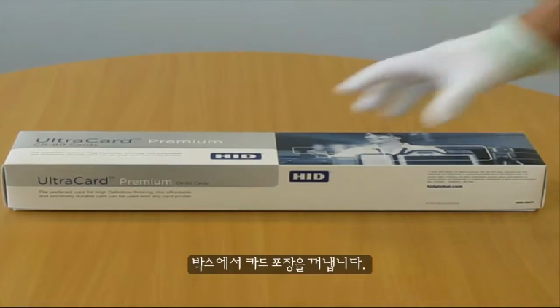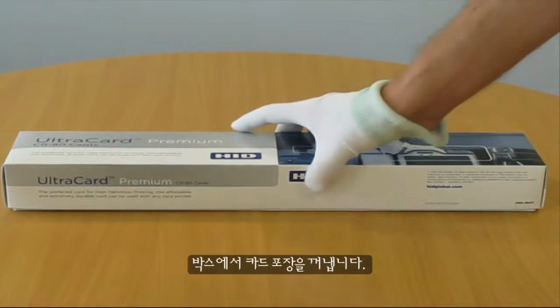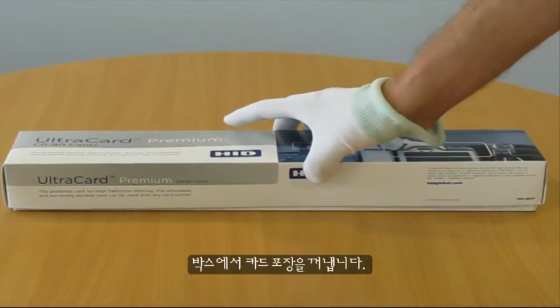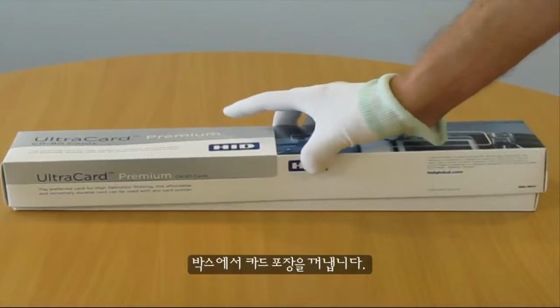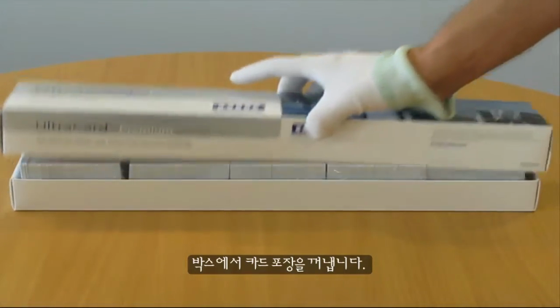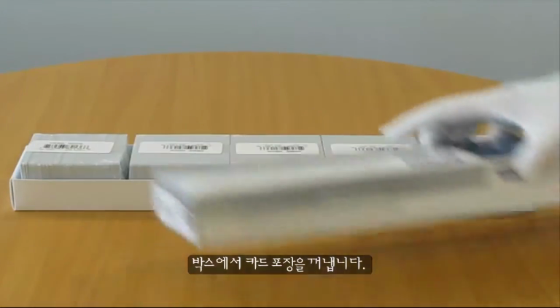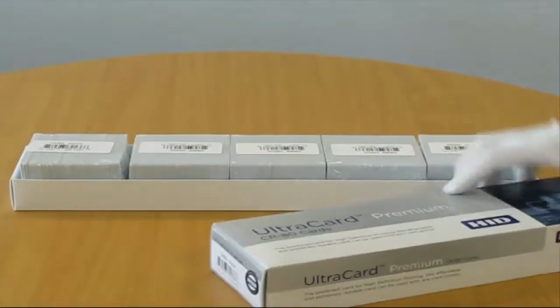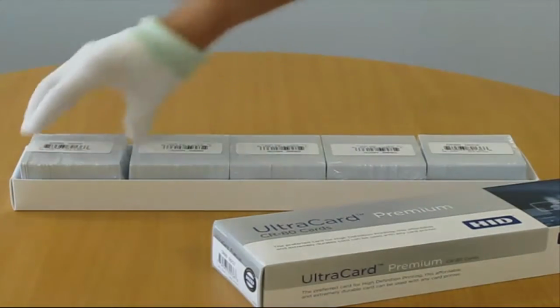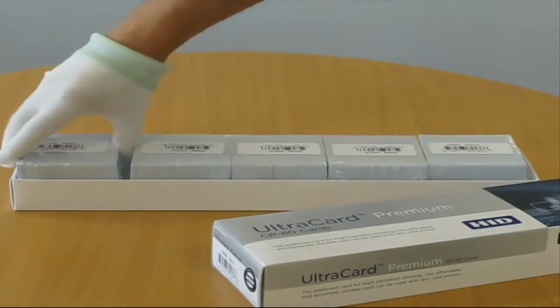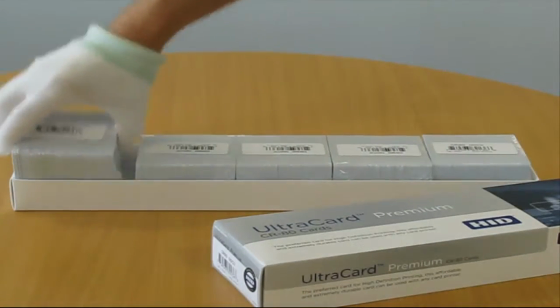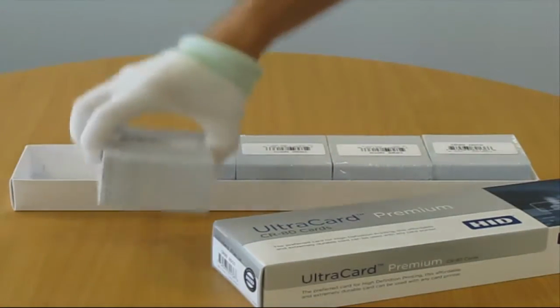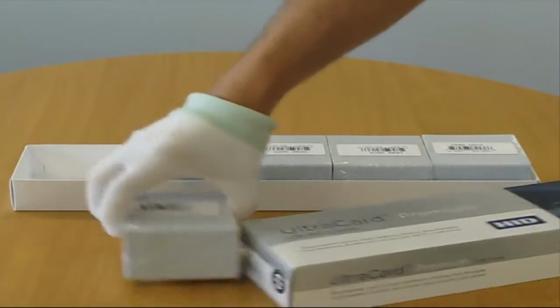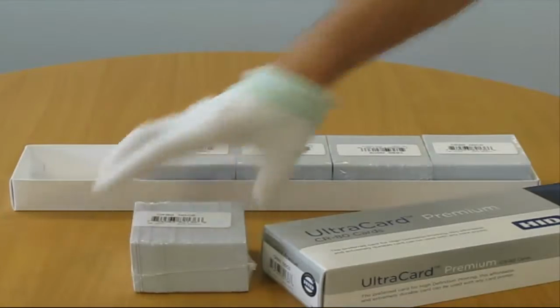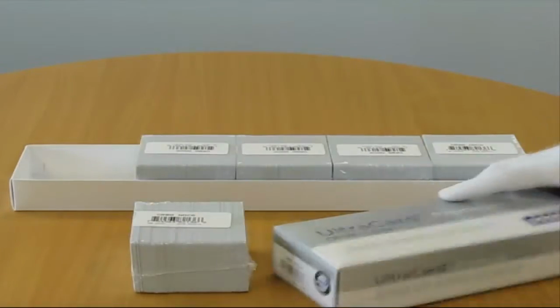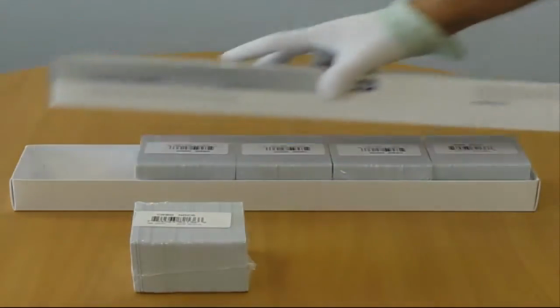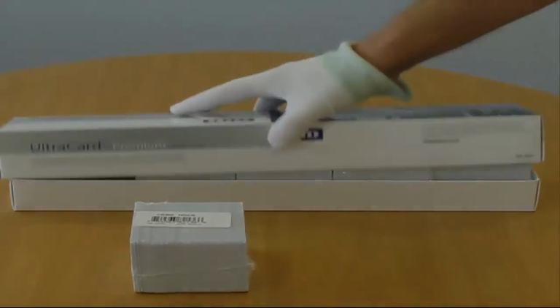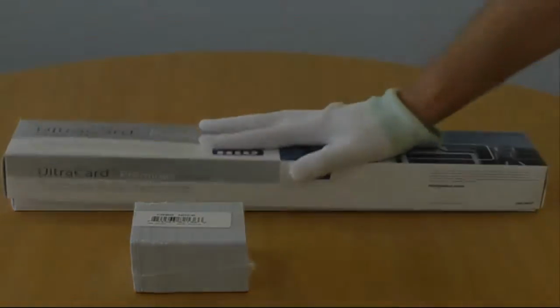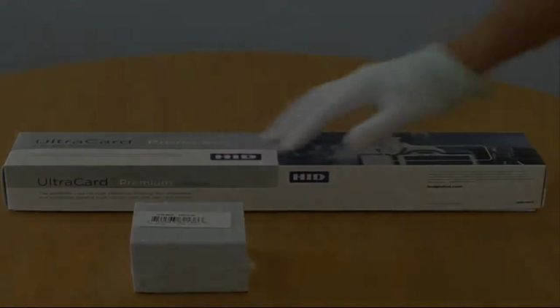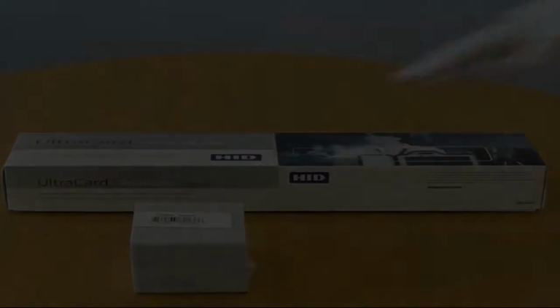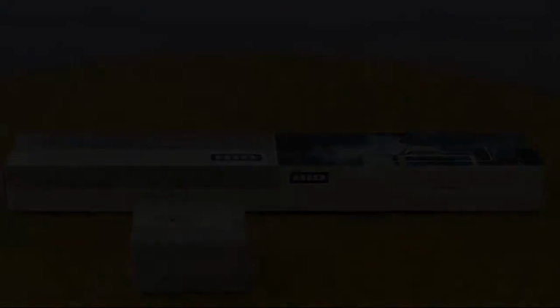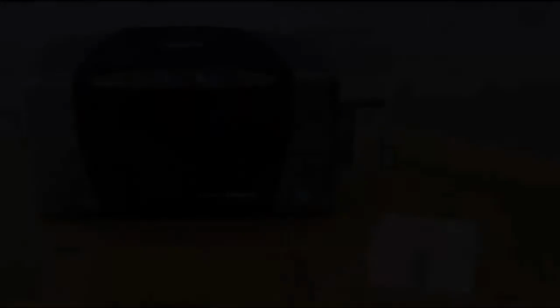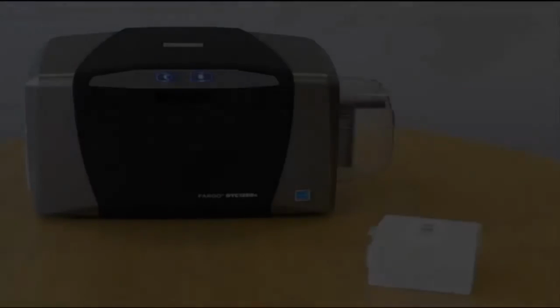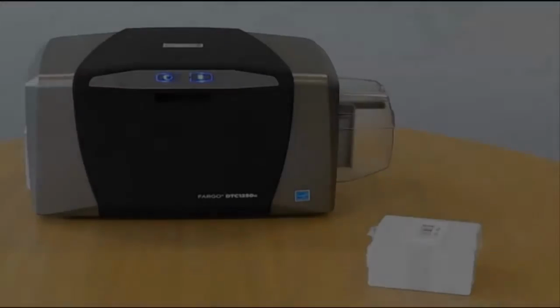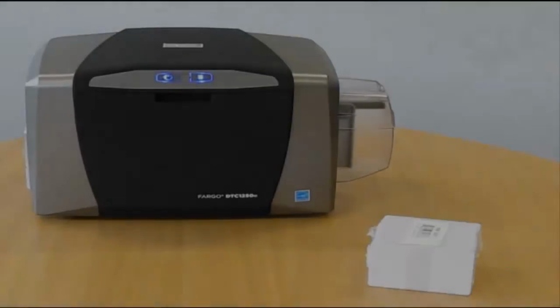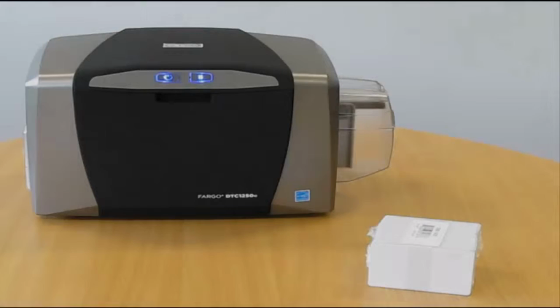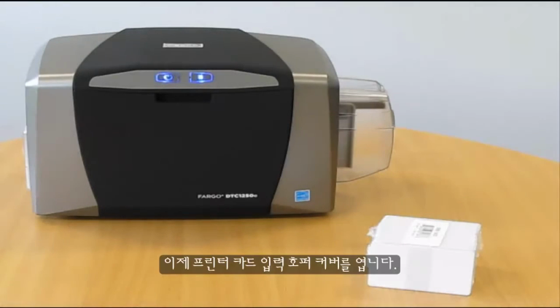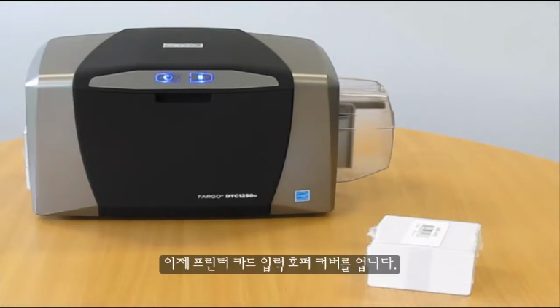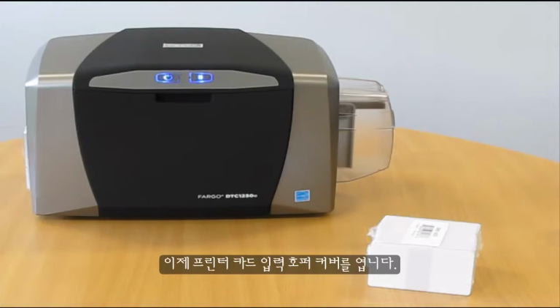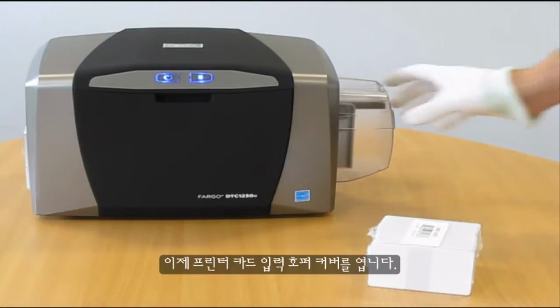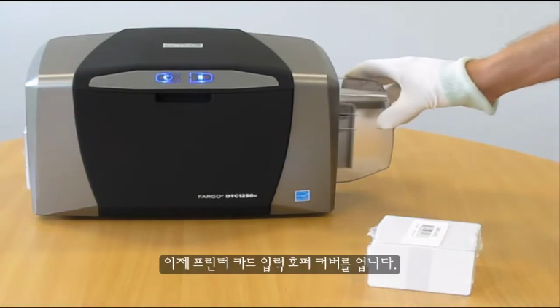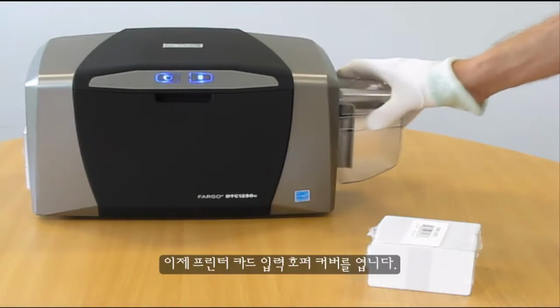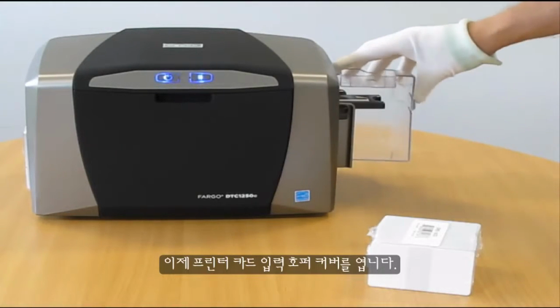Remove the pack of cards from the box. Now open the printer Card Input Hopper Cover.